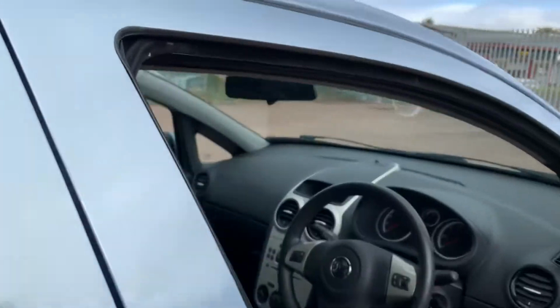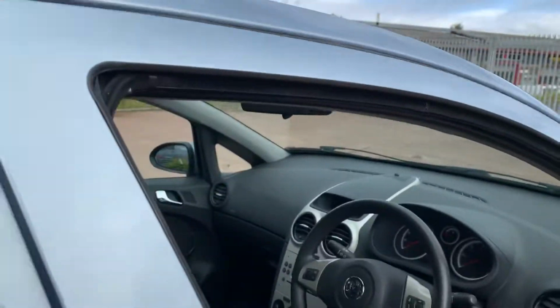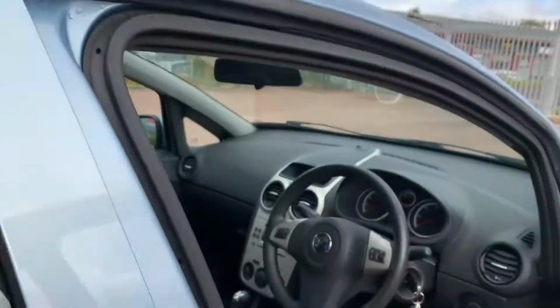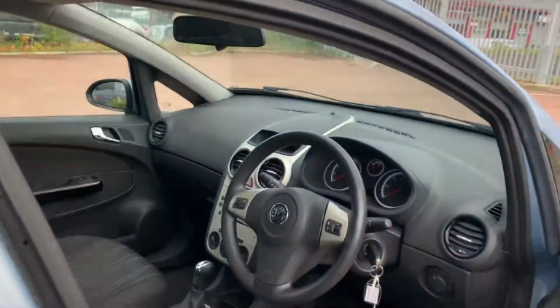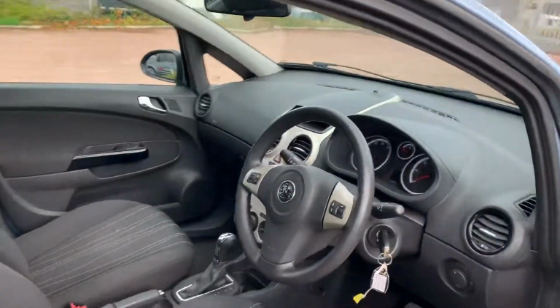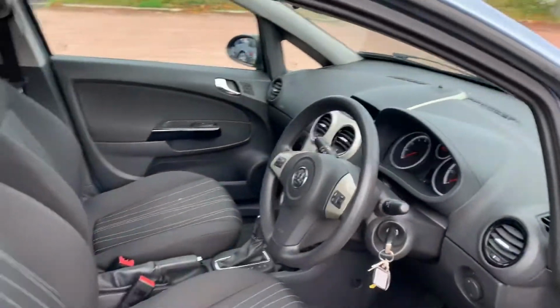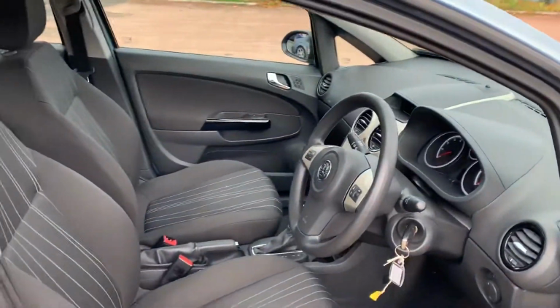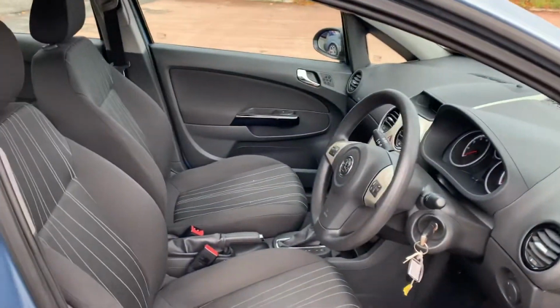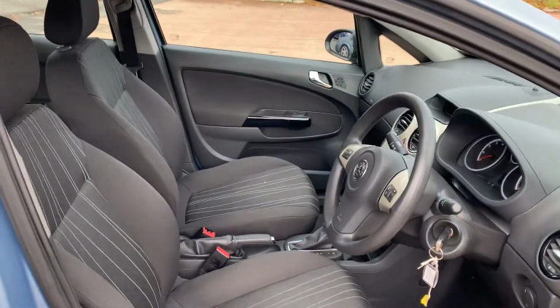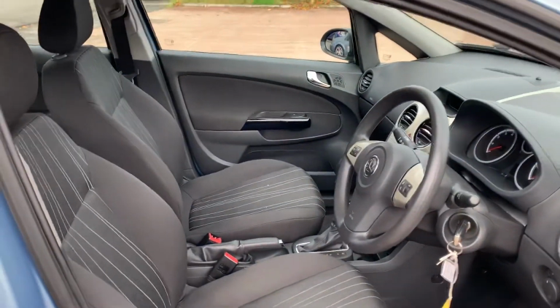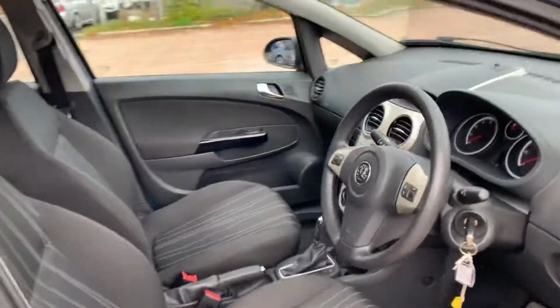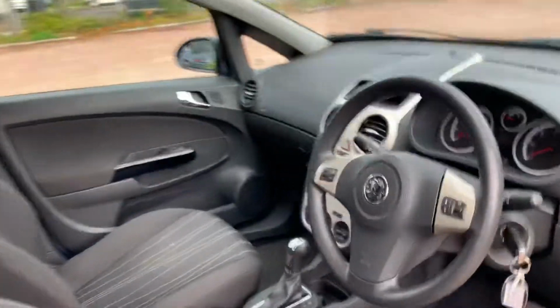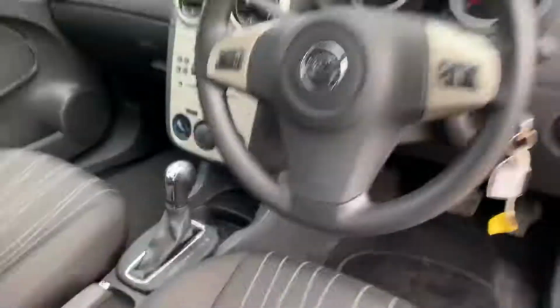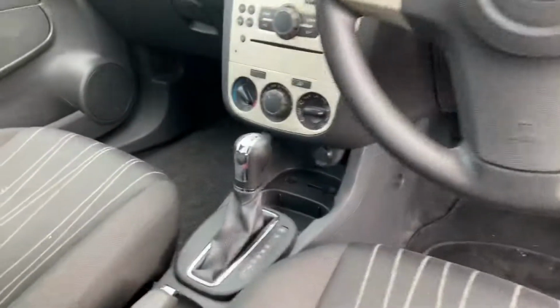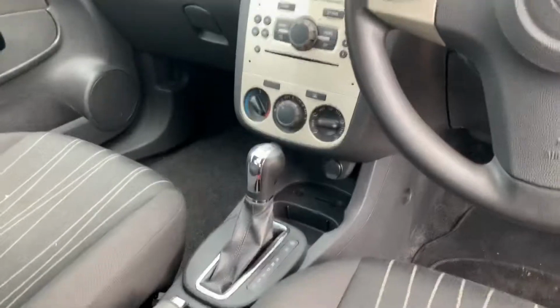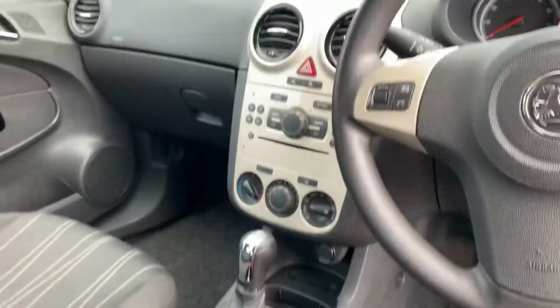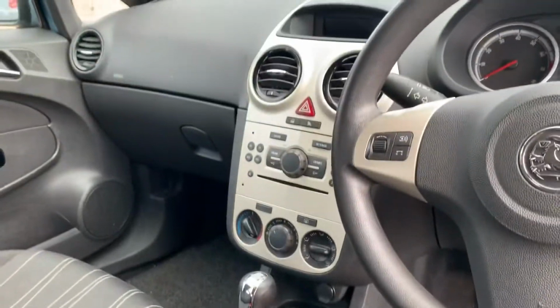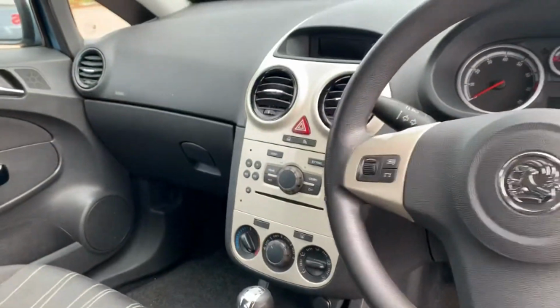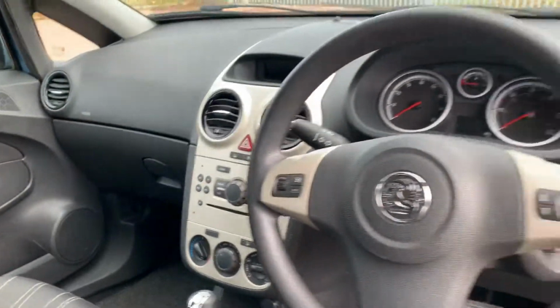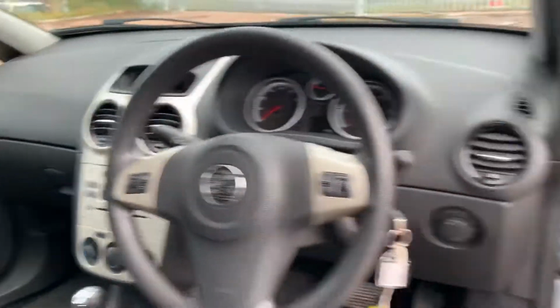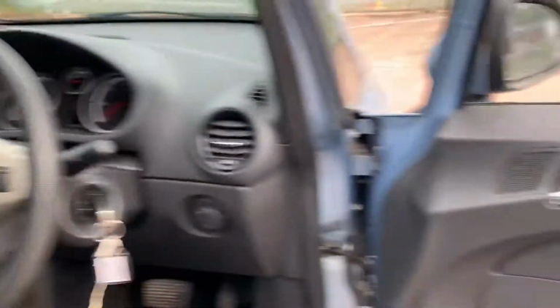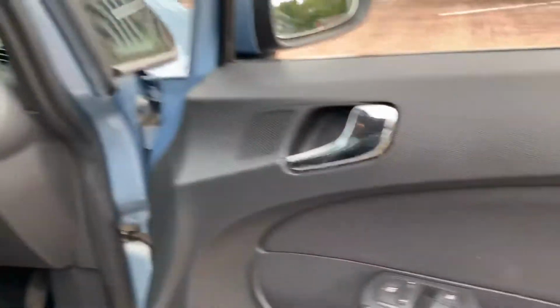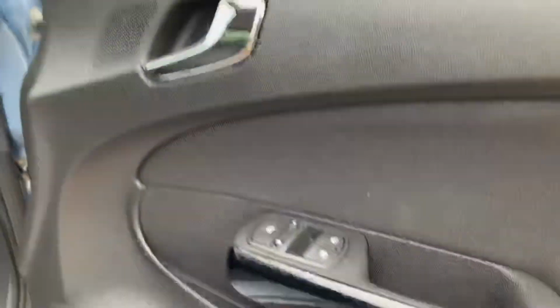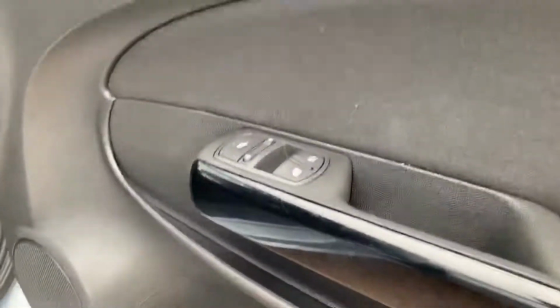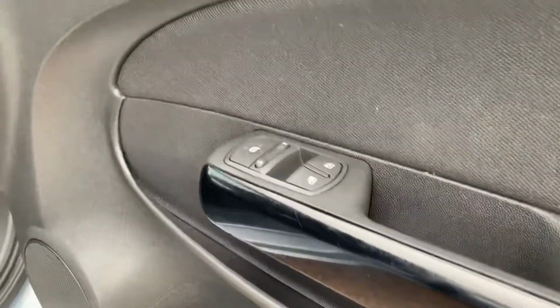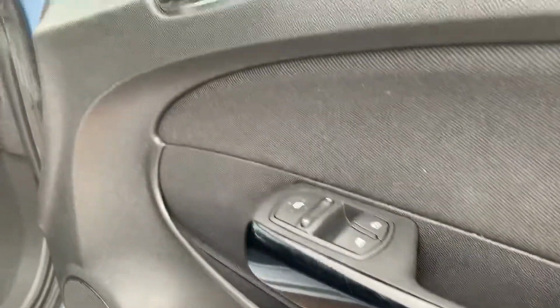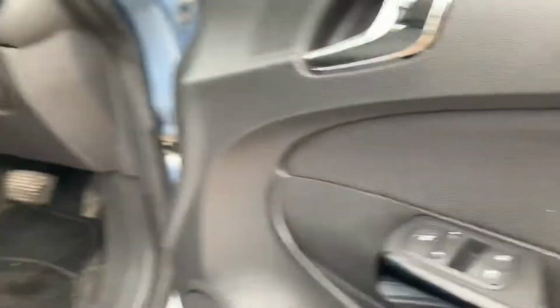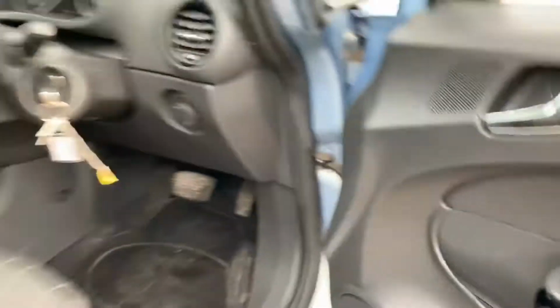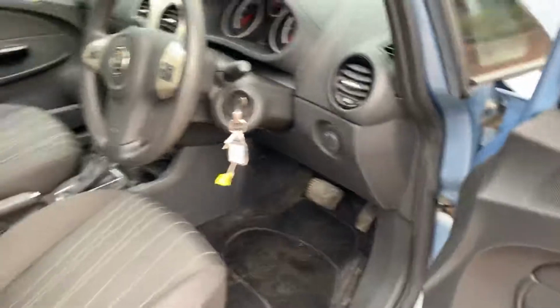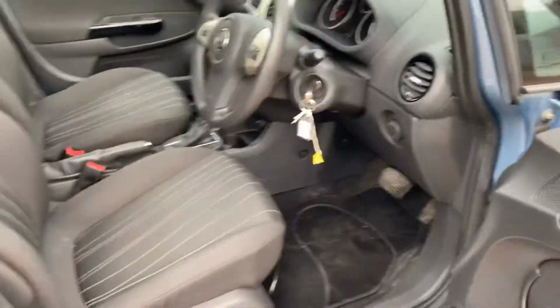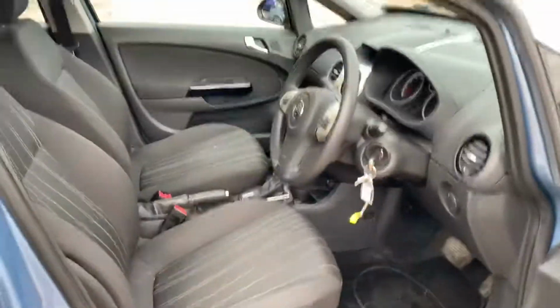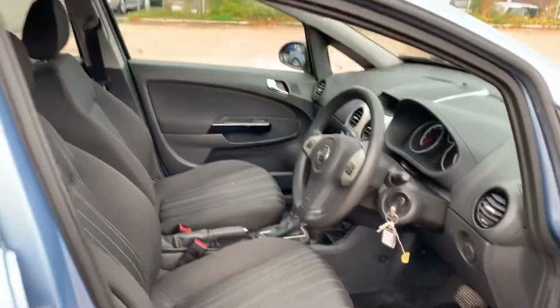It's only covered 51,000 miles, with nice patterned seats inside. As I said, it's fully automatic, and features a CD player, electric front windows and electric mirrors, and height adjustable seats.